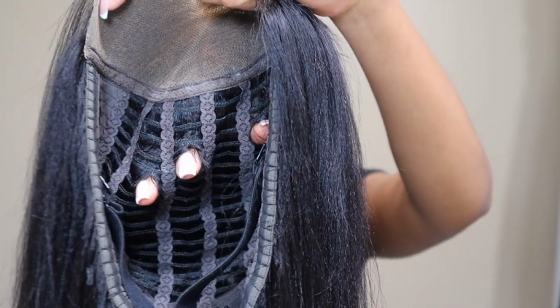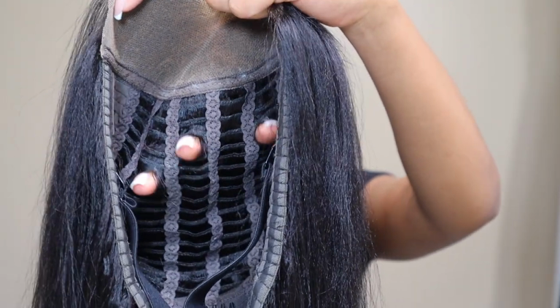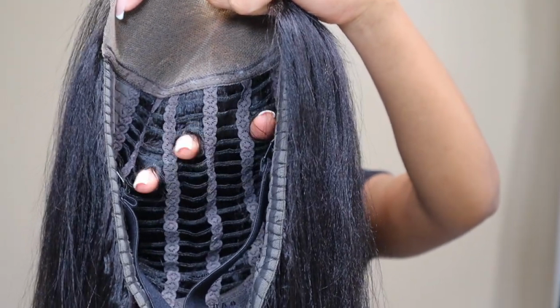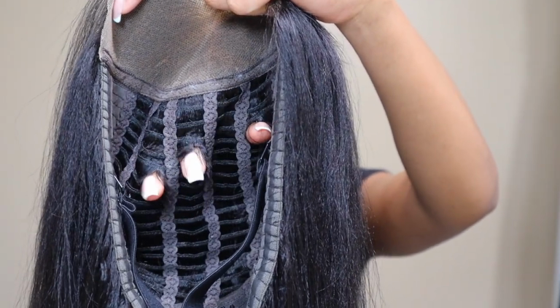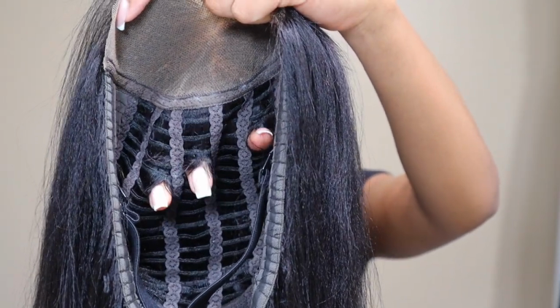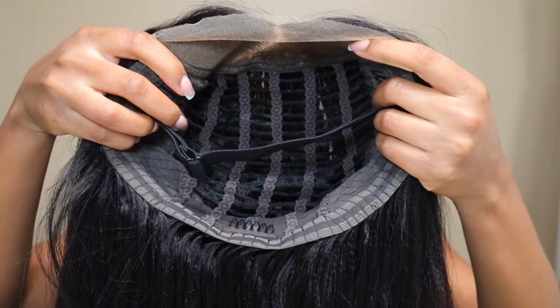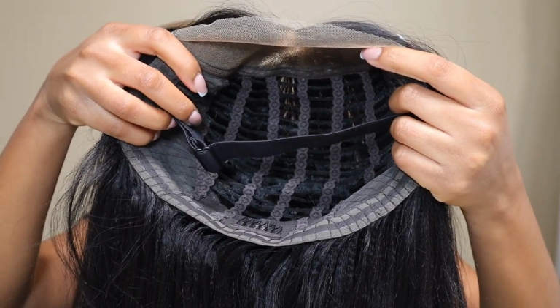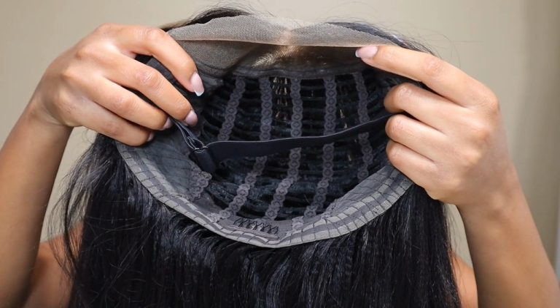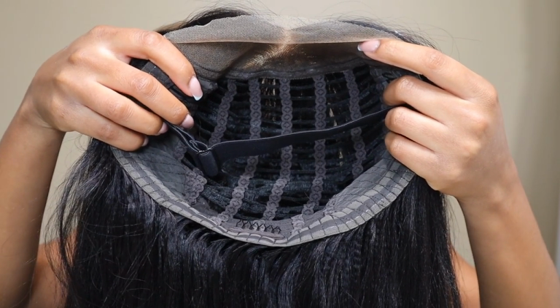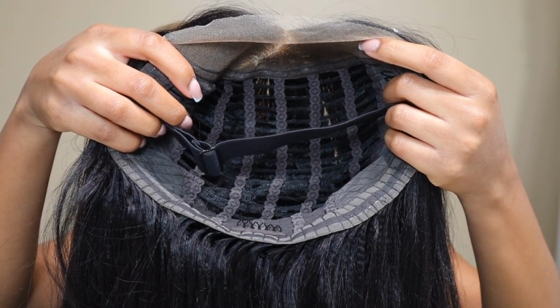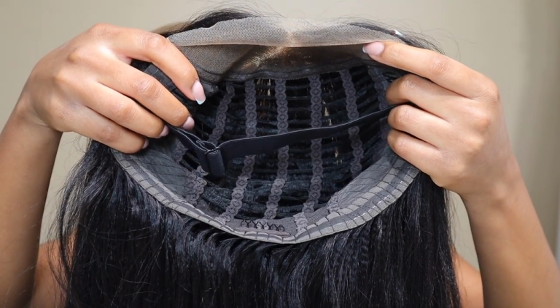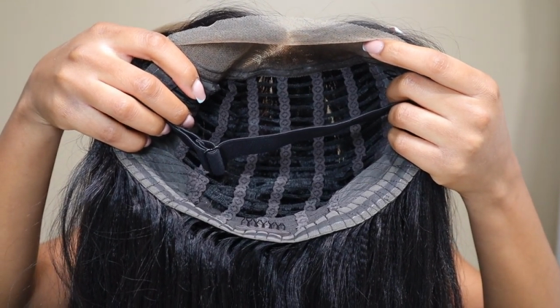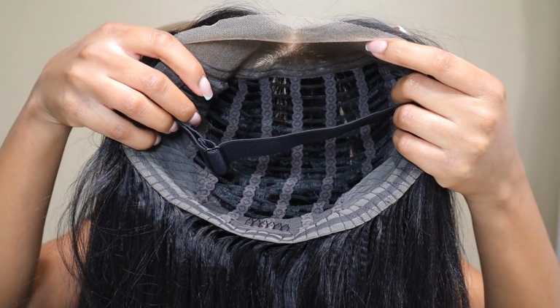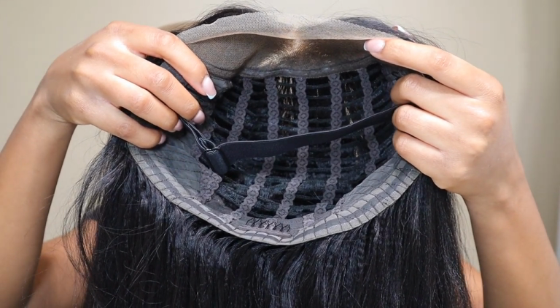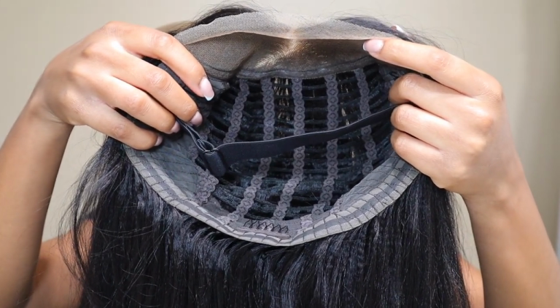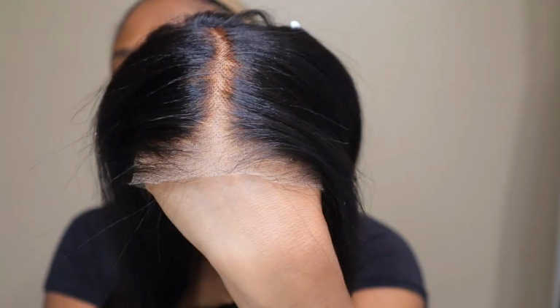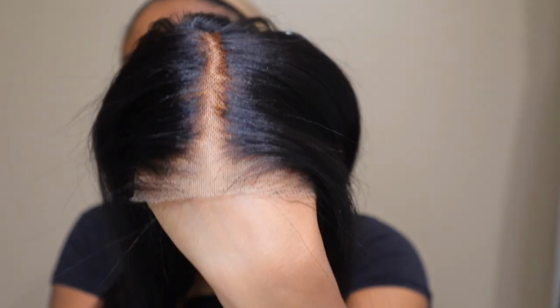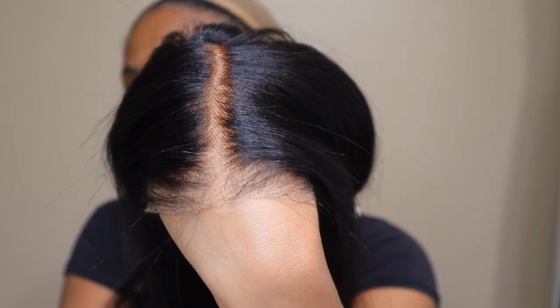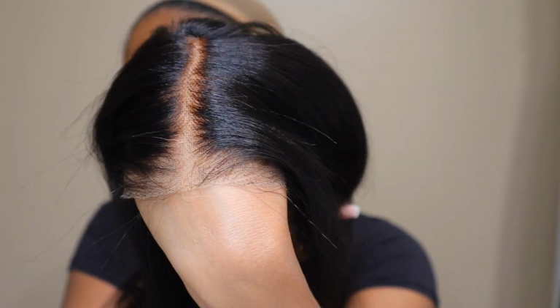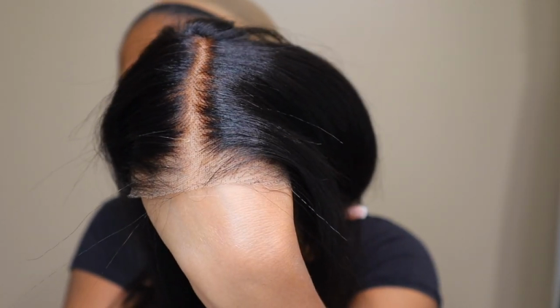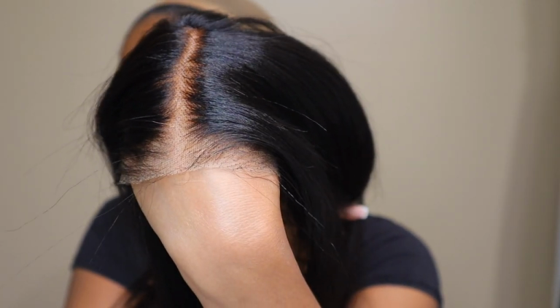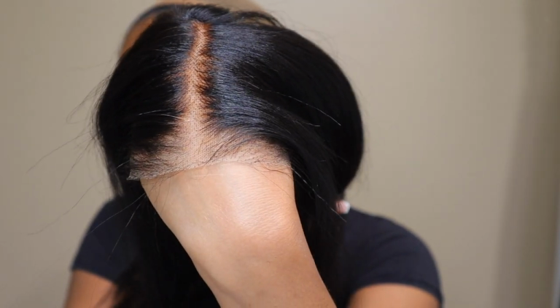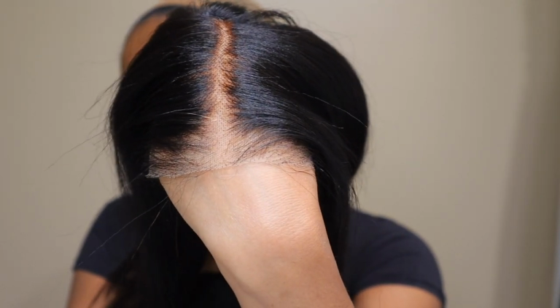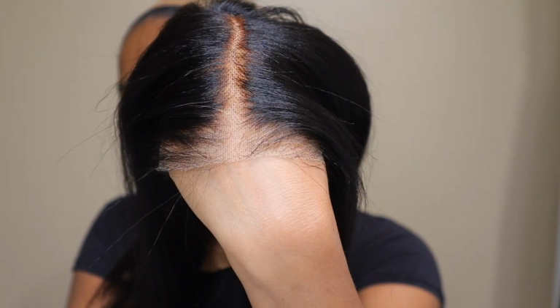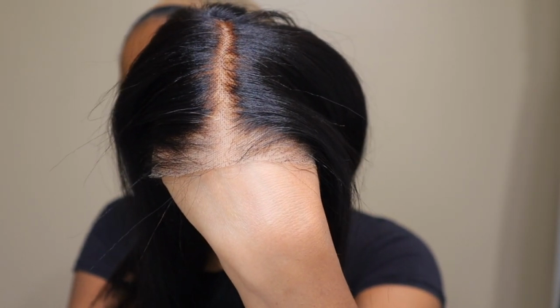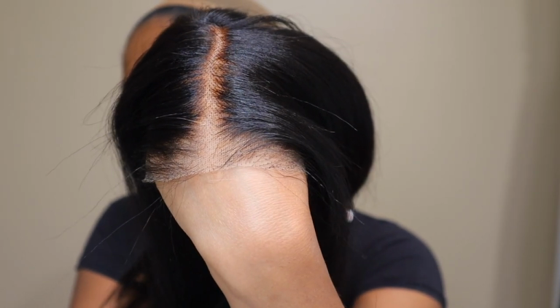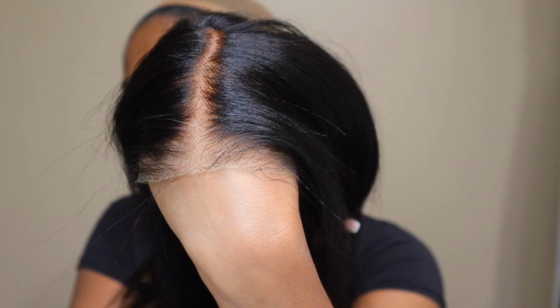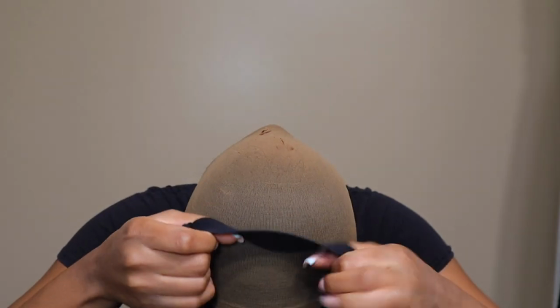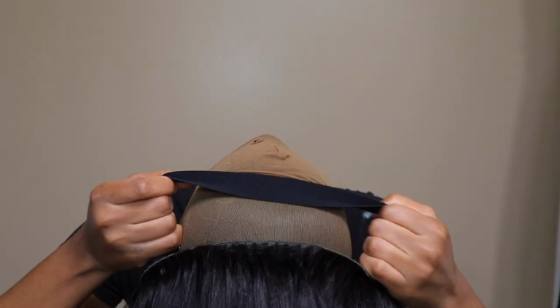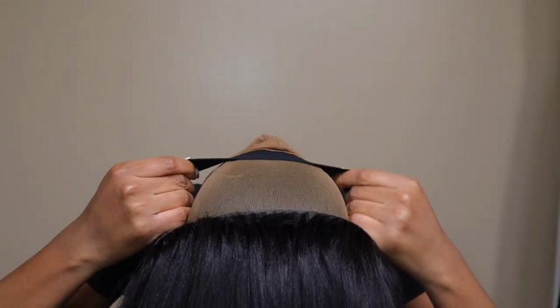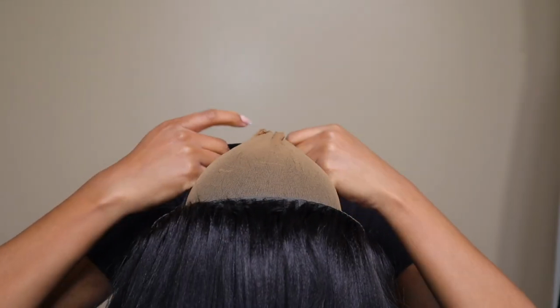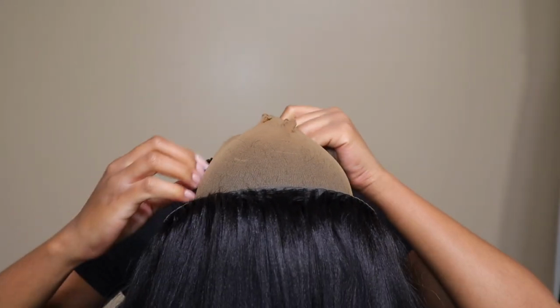As you can see it does have a breathable cap, so you don't have to worry about your scalp sweating in this wig. It has an elastic adjustable band and also a grip along the back to really make sure the wig is secure to your head. It is their pre-cut lace, so you do not have to worry about cutting the lace.